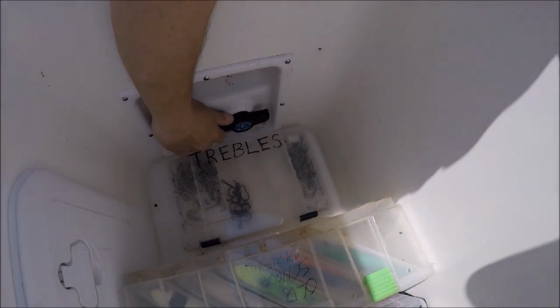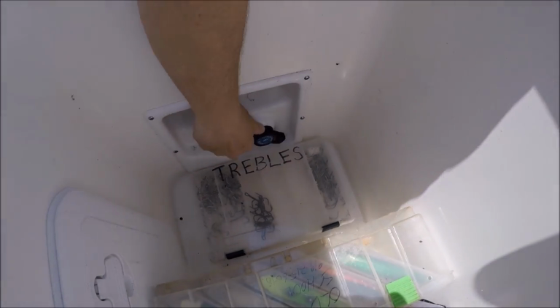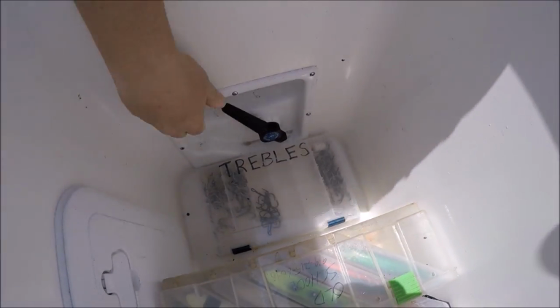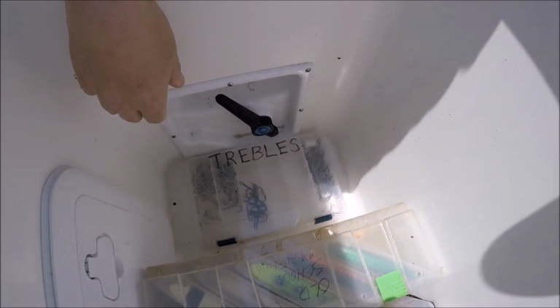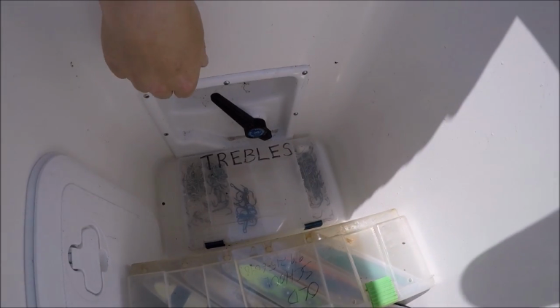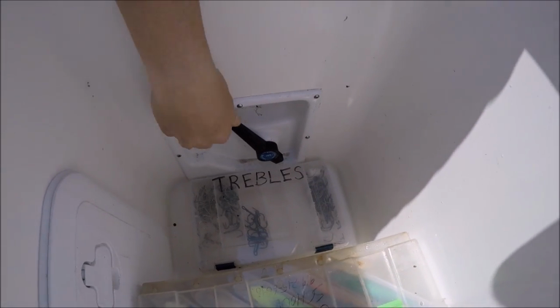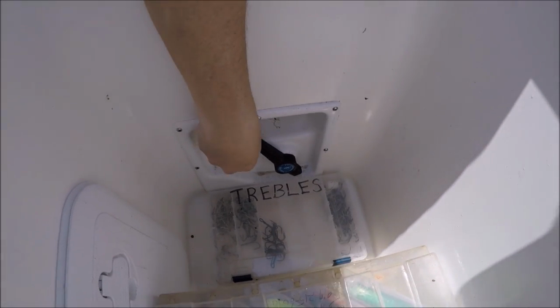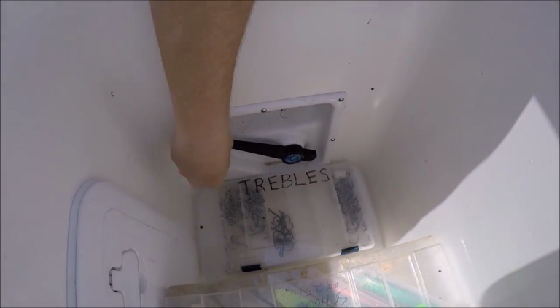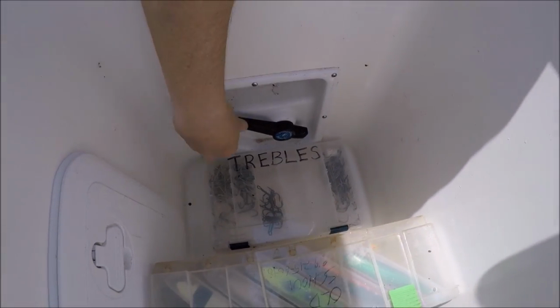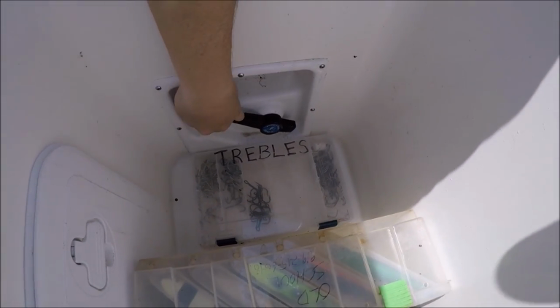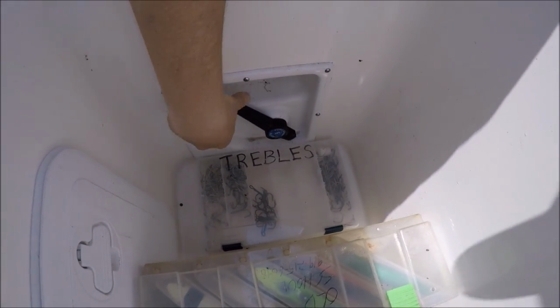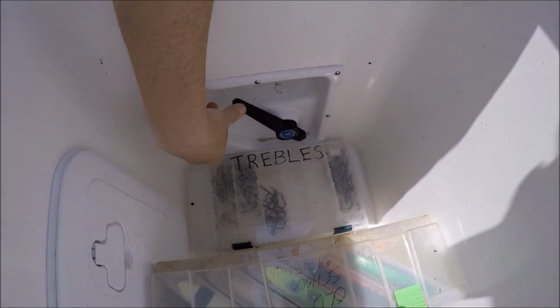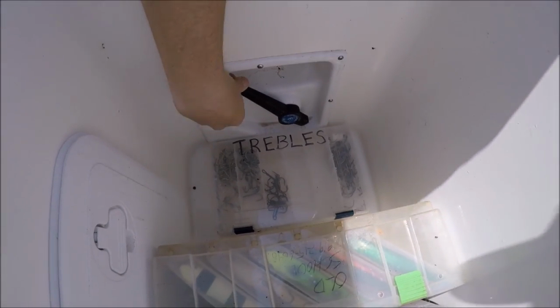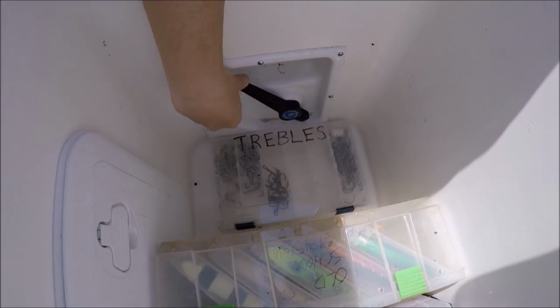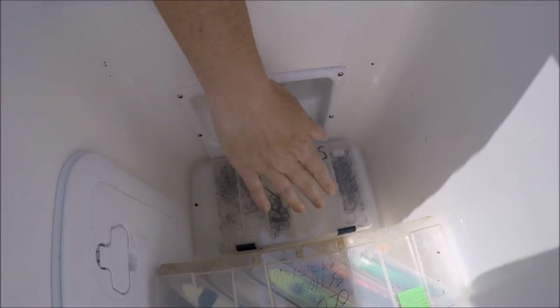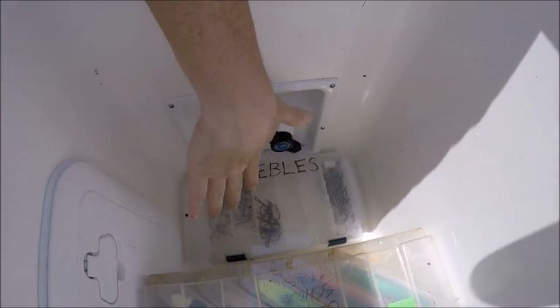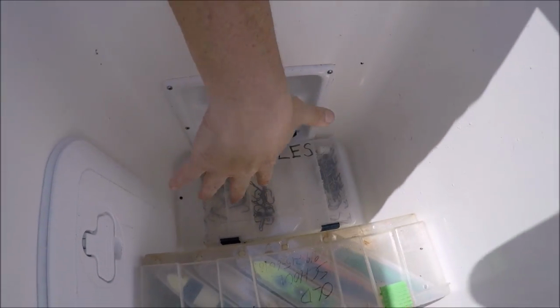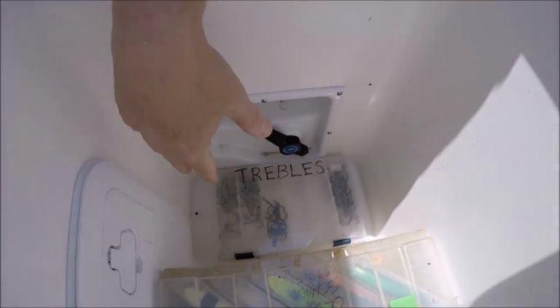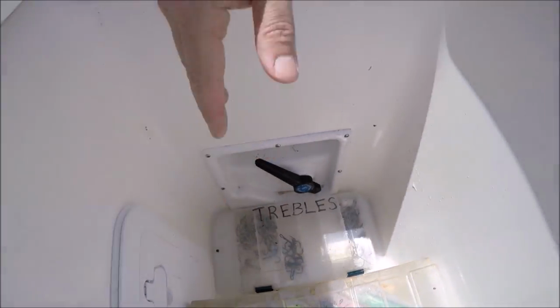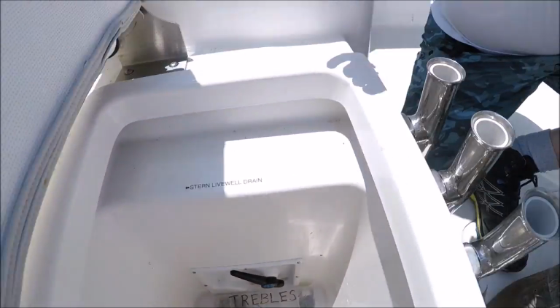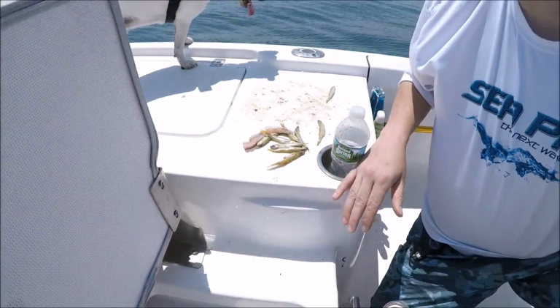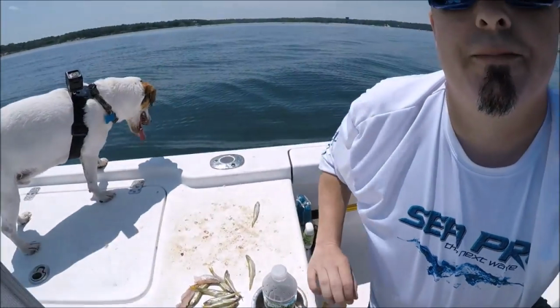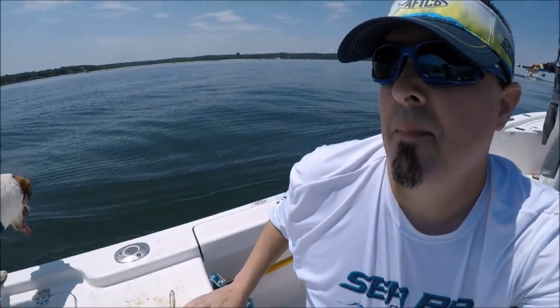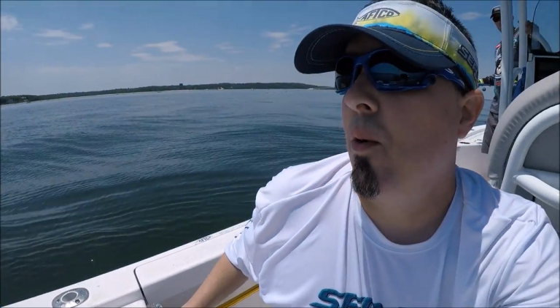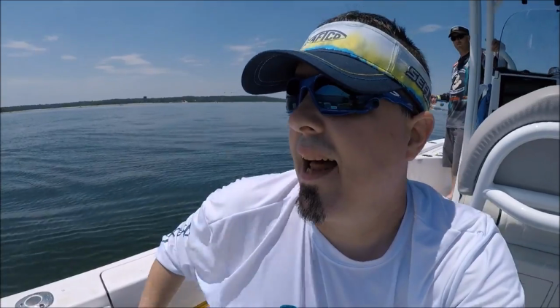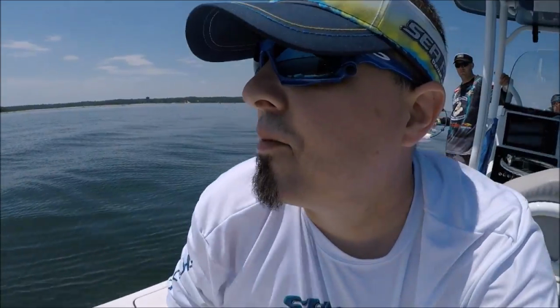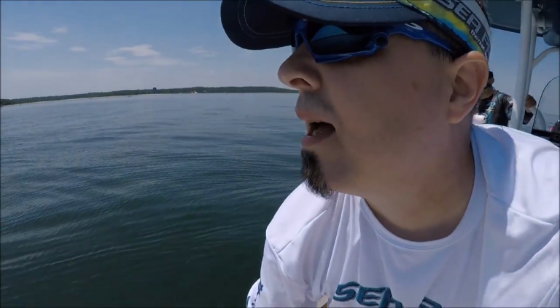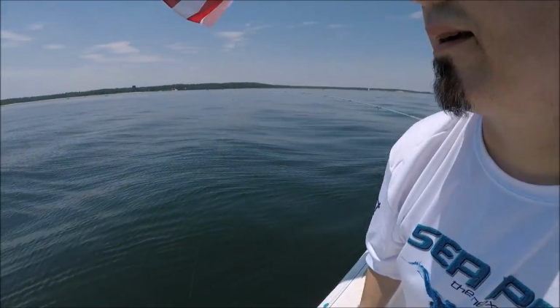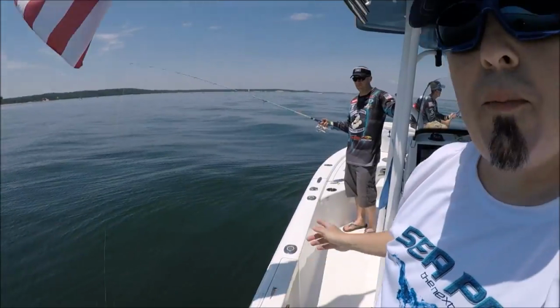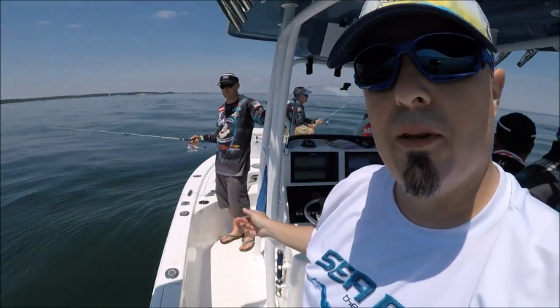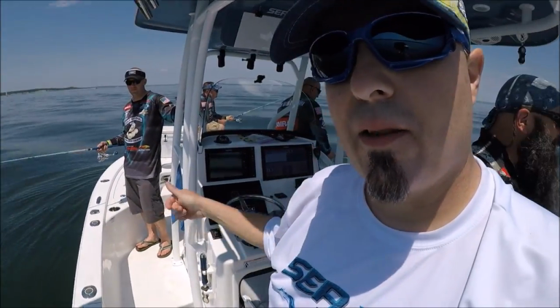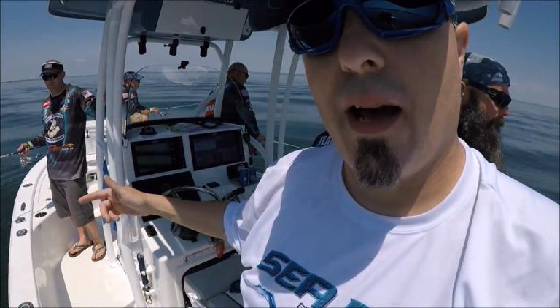We can position the valve in the middle — anywhere we want — to get whatever level. What I do is leave it at half permanently, and then once it's at half I can control my level right at the flow knob.